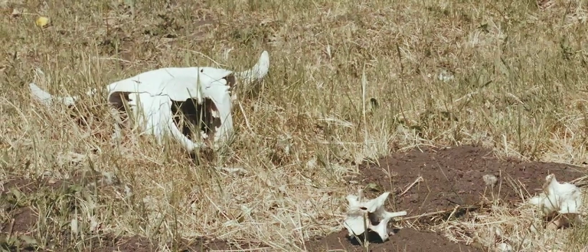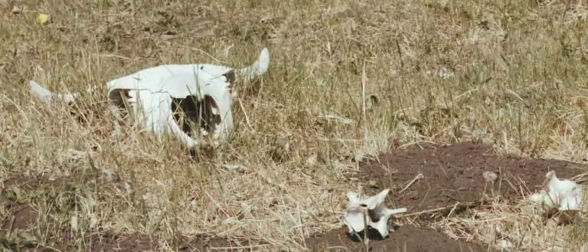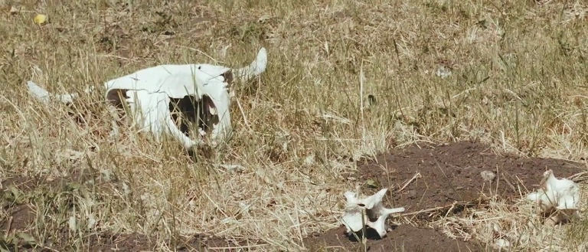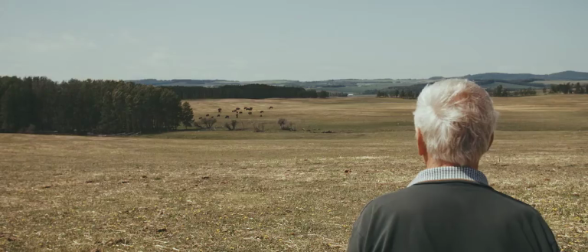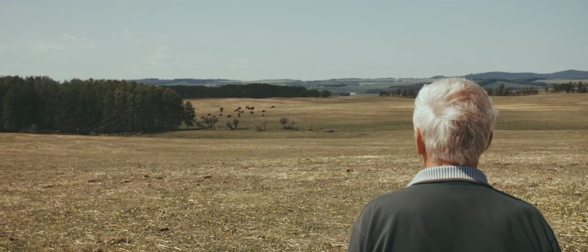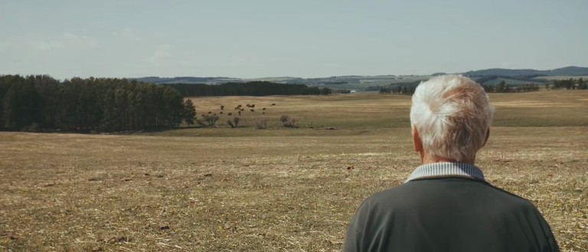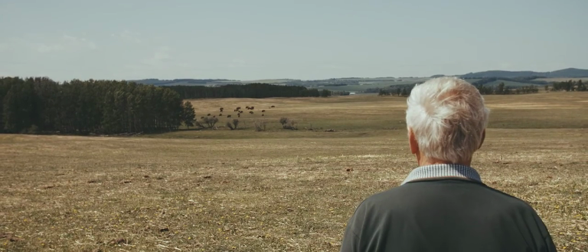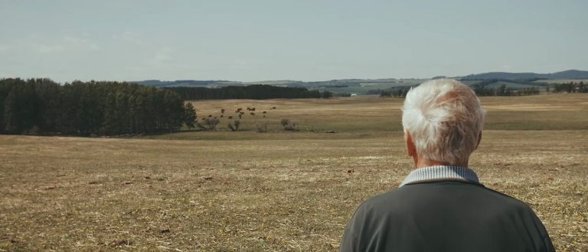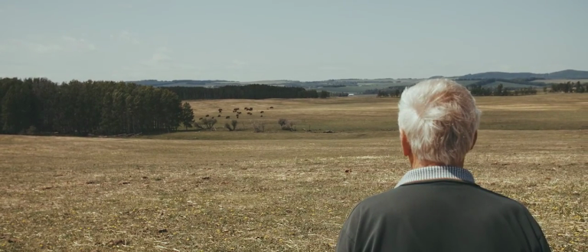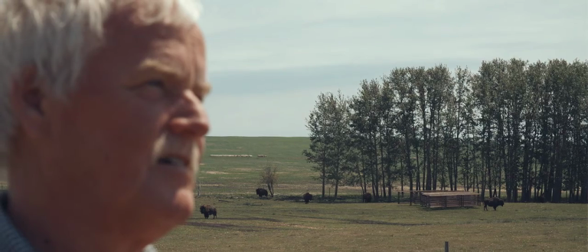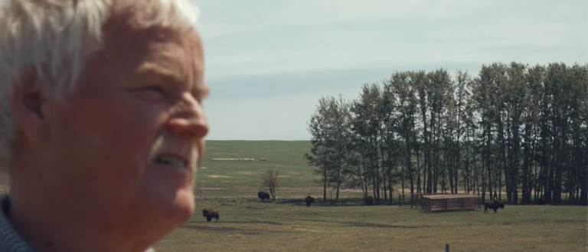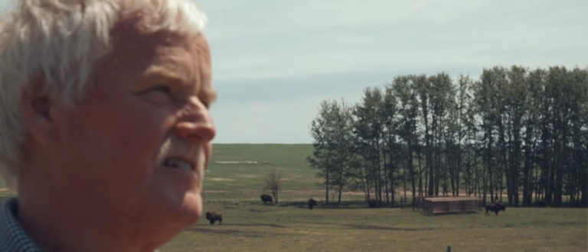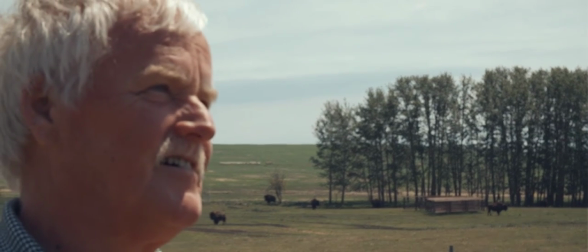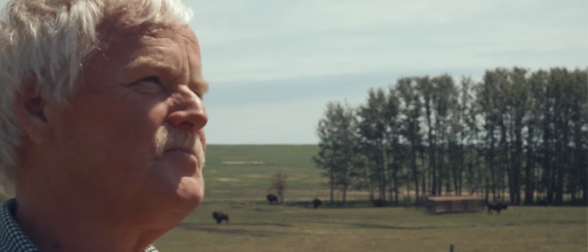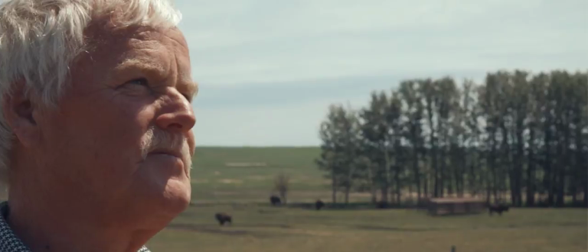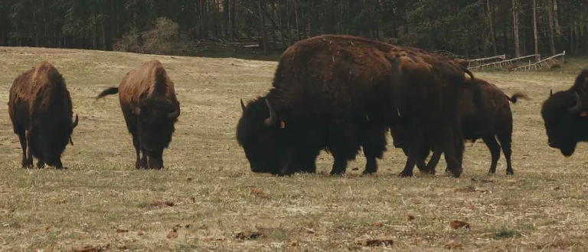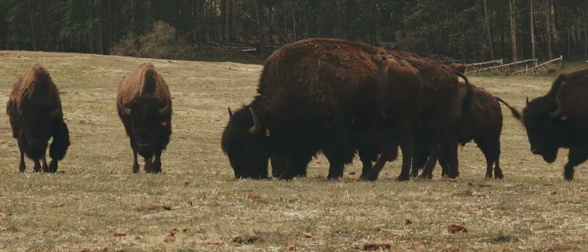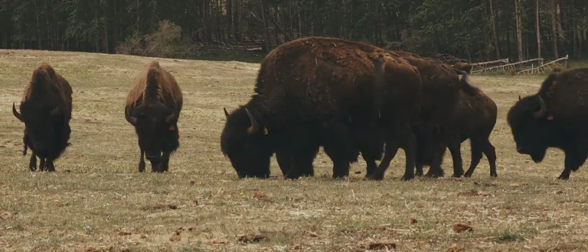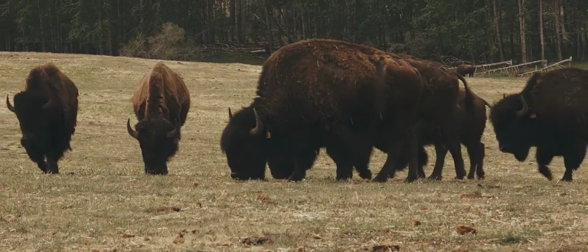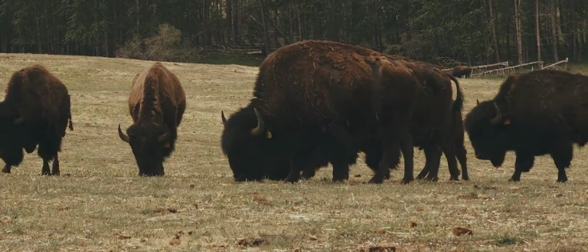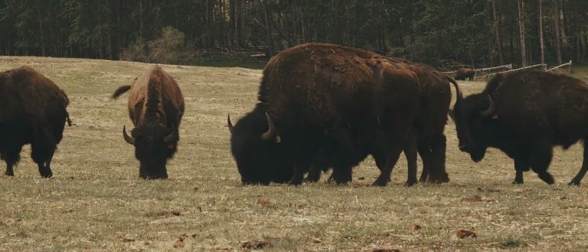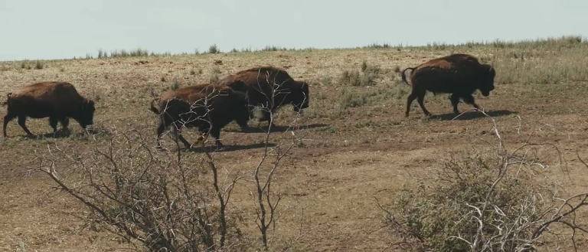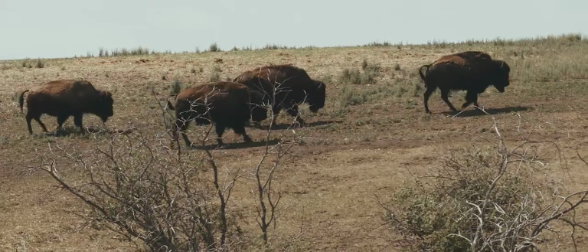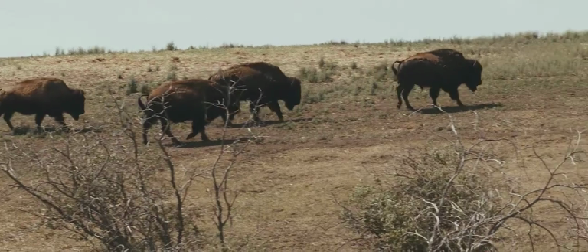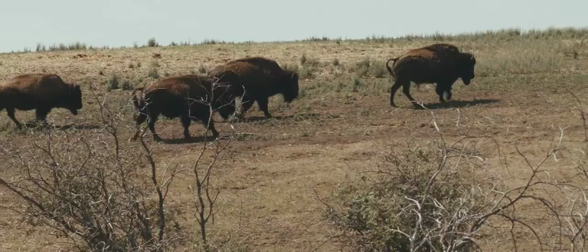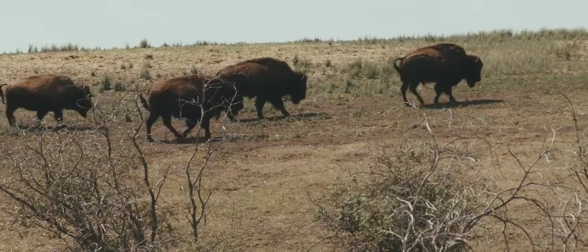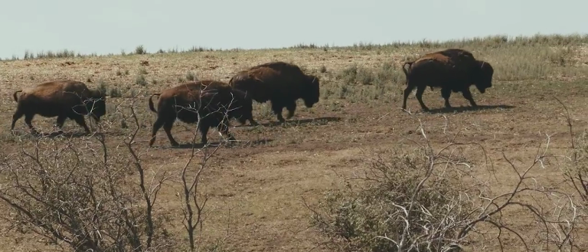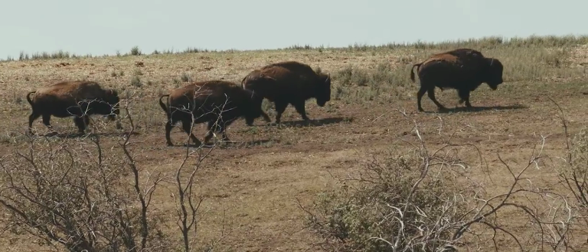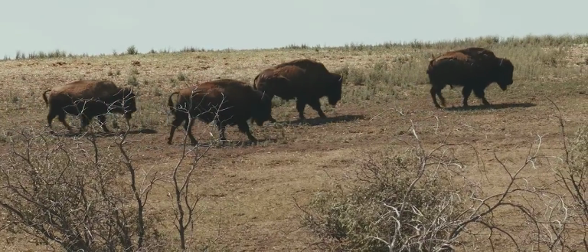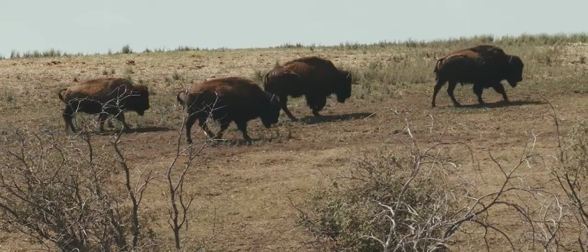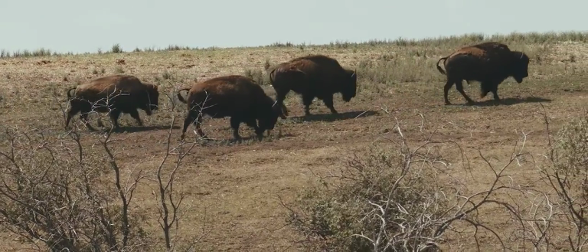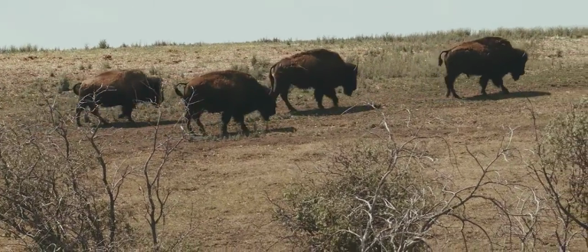Those guys have been on the land way before me. I mean, they're going back thousands of years. But I always wanted to have my own farm, so I saw a great opportunity in Alberta. And that's the passion of my life.